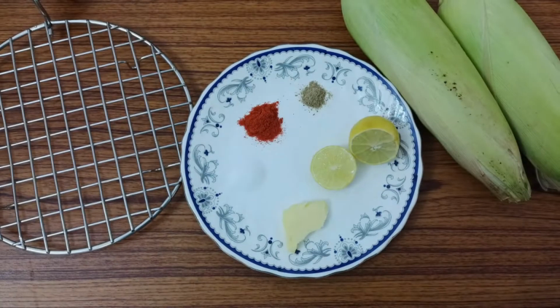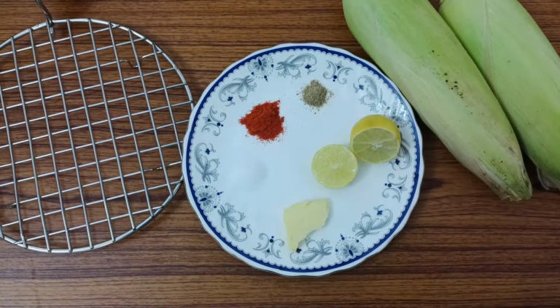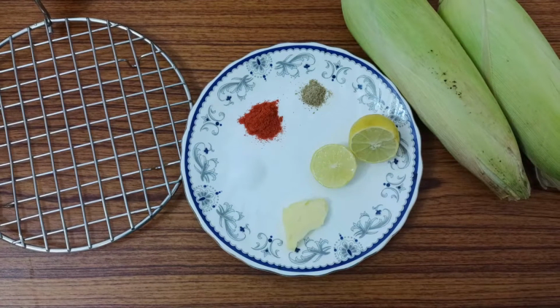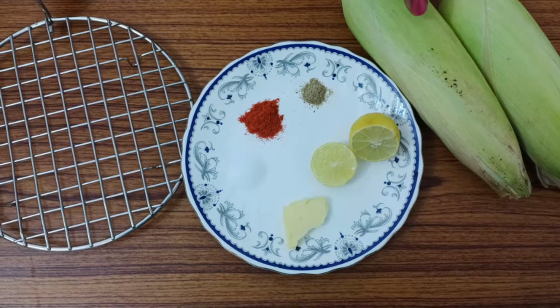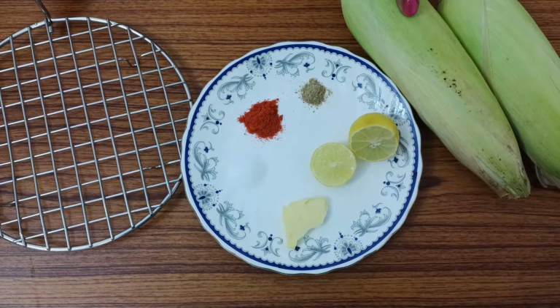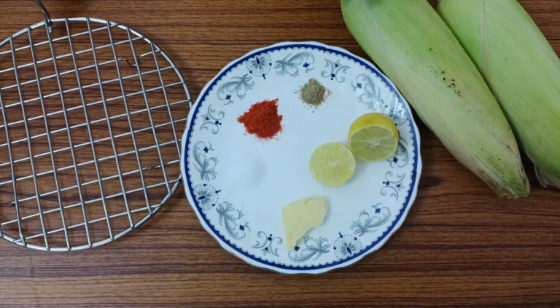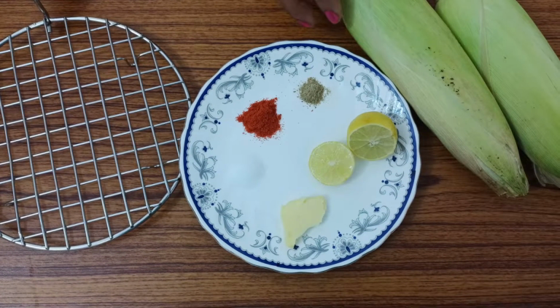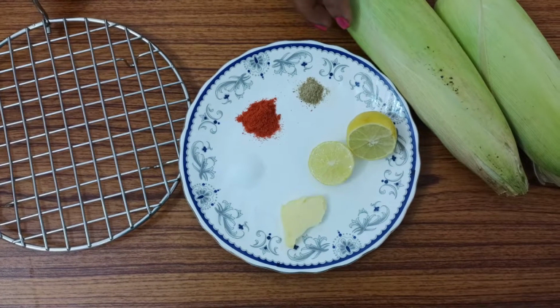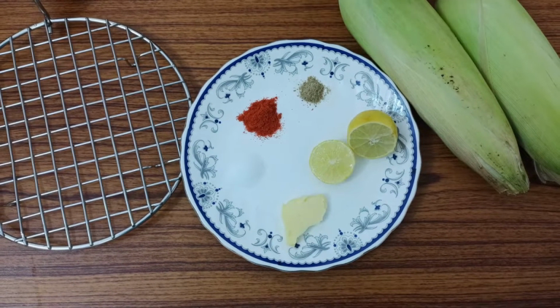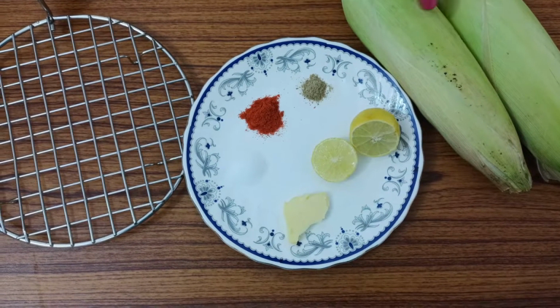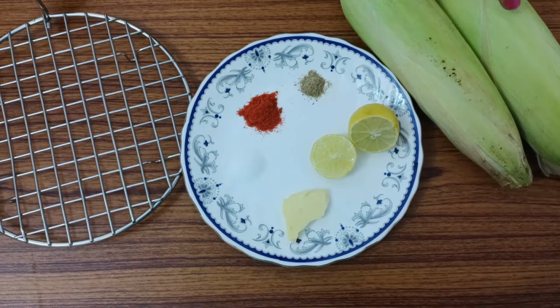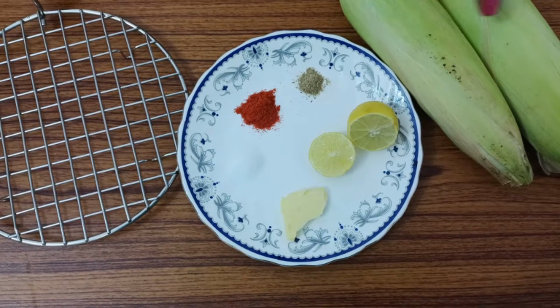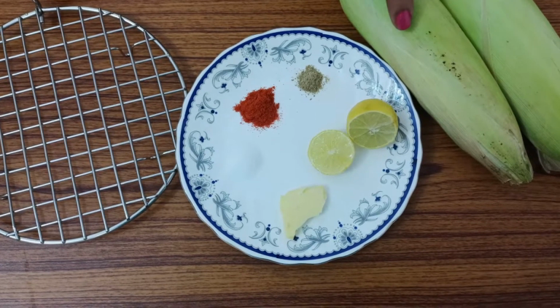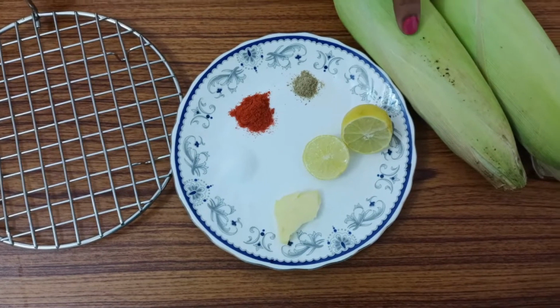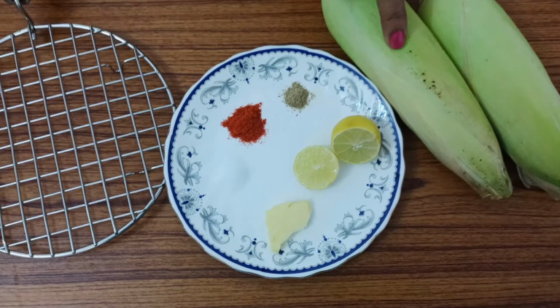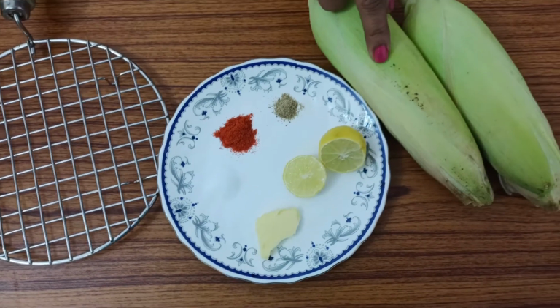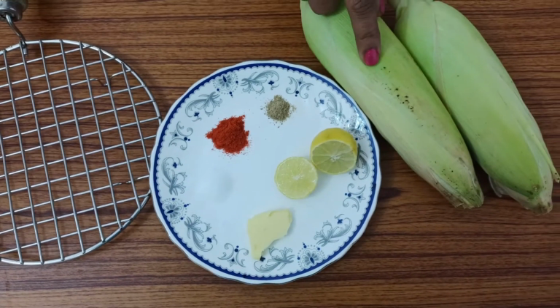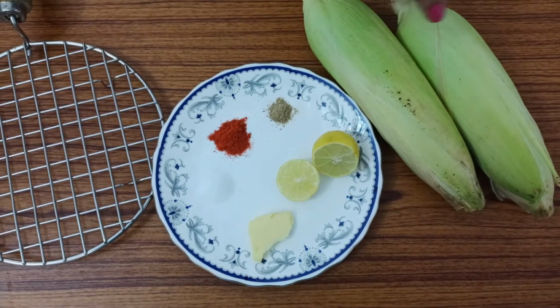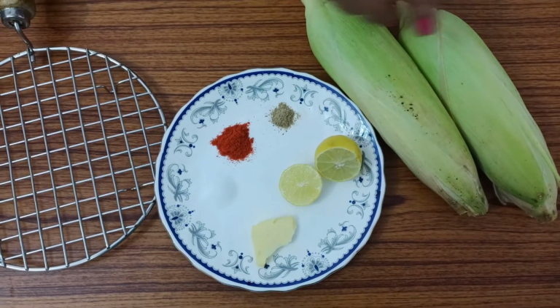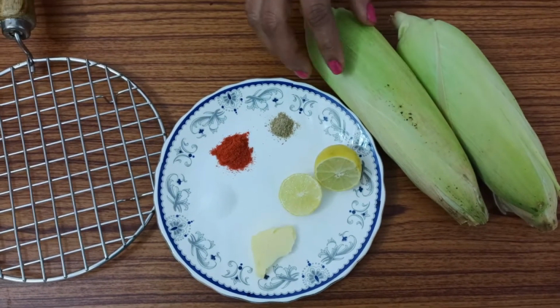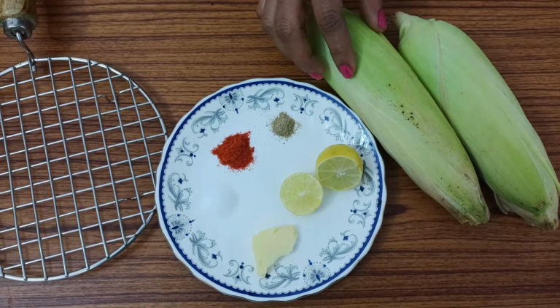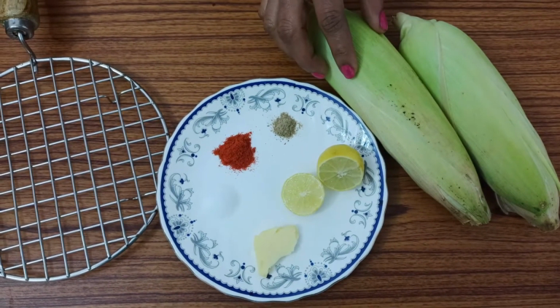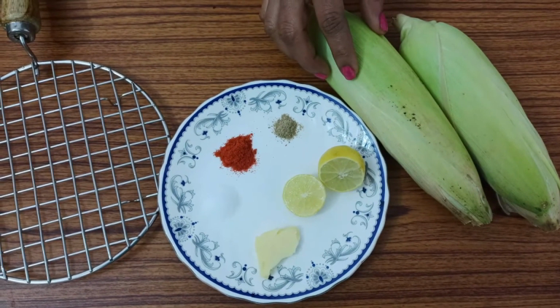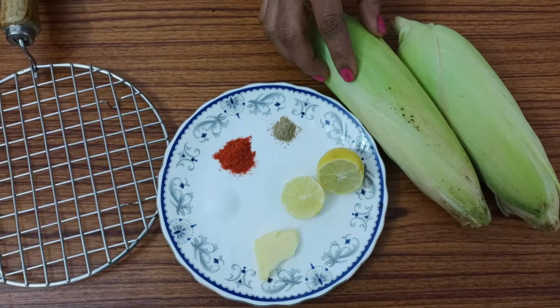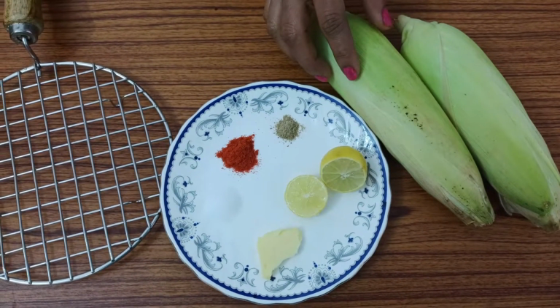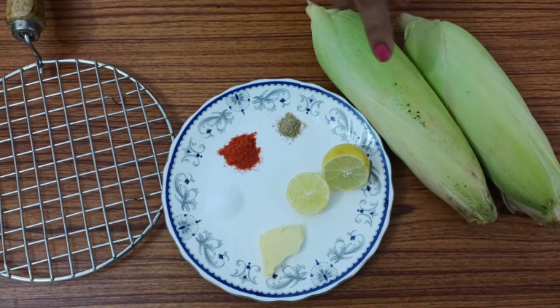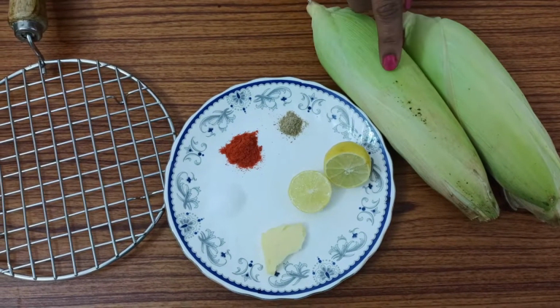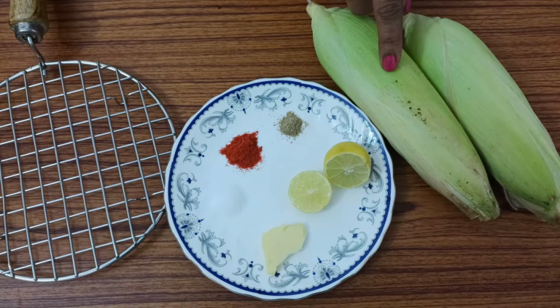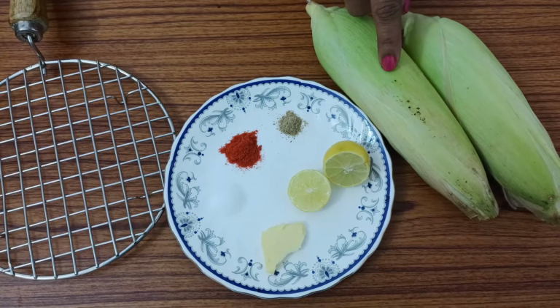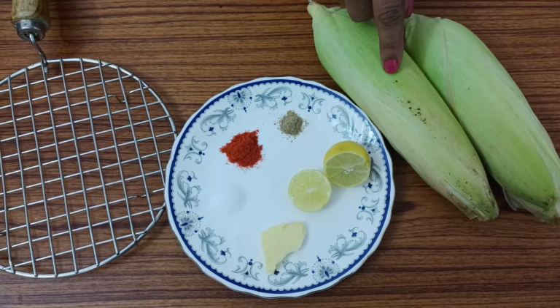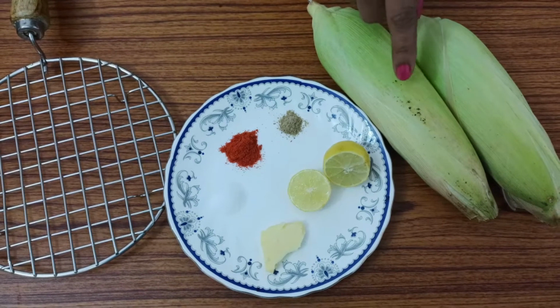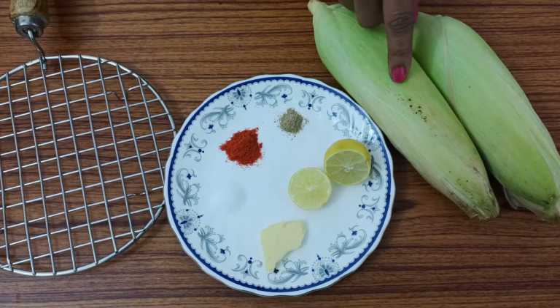For roasted corn with butter and masala, we have two sweet corn. It is fresh and fresh. Now we will boil it slowly.